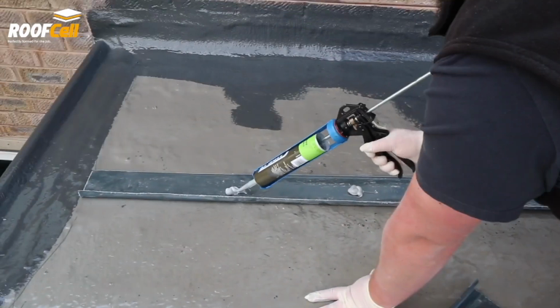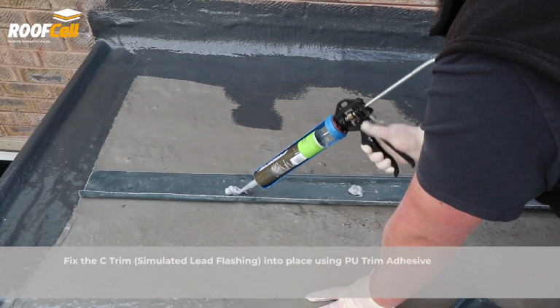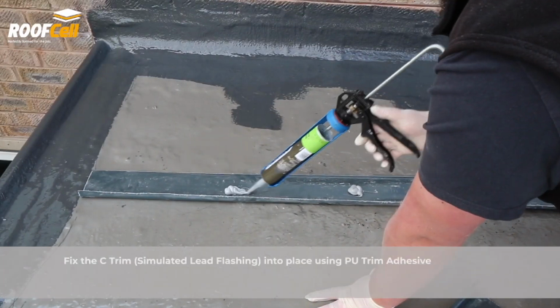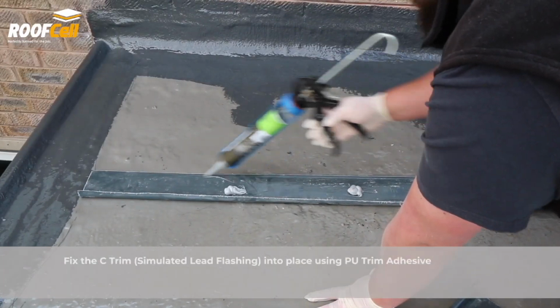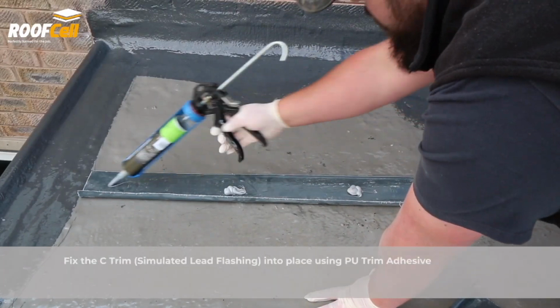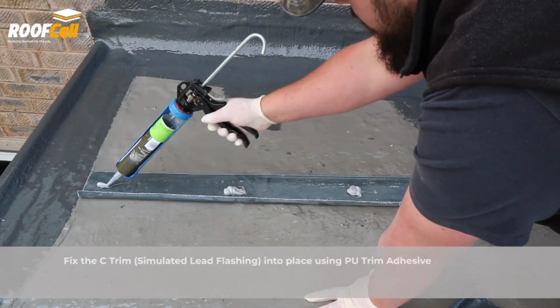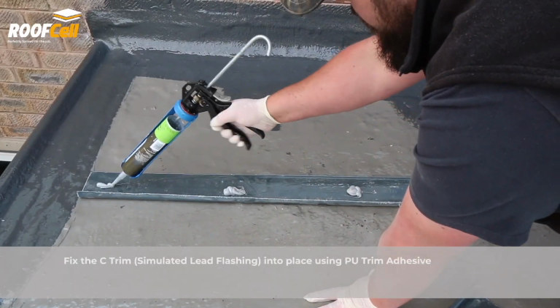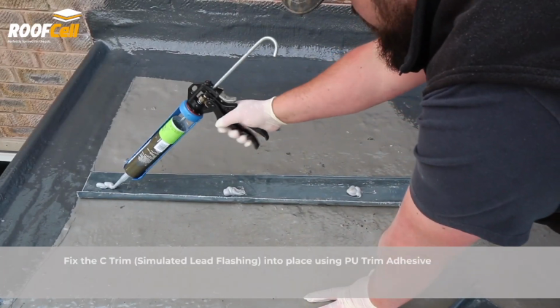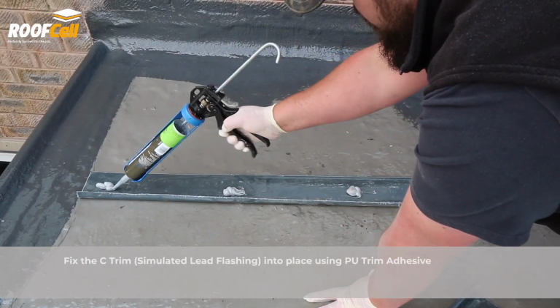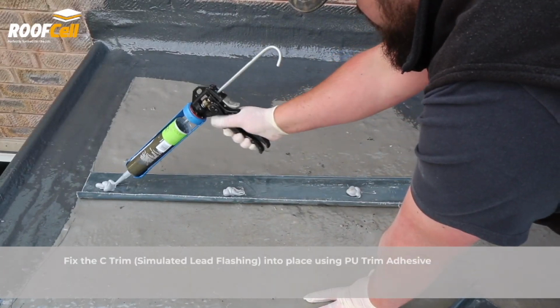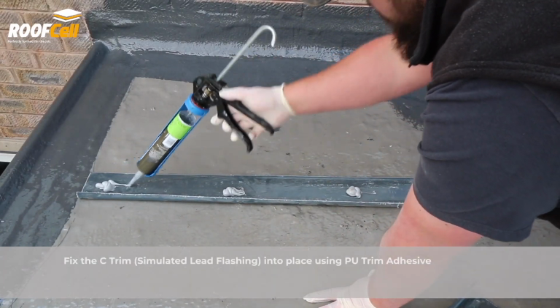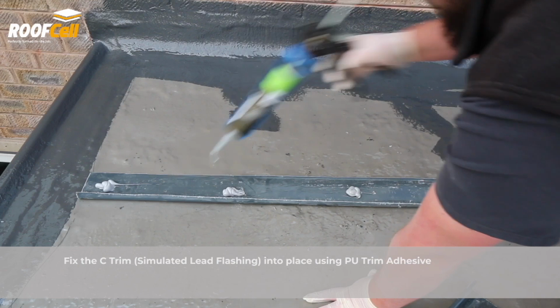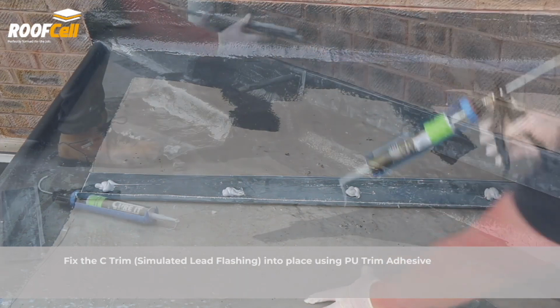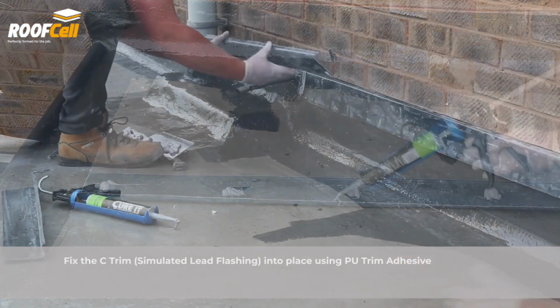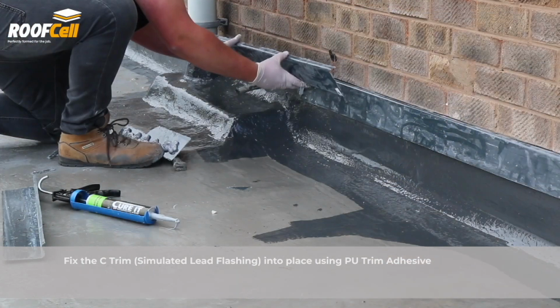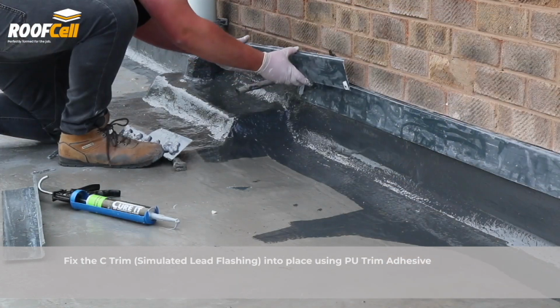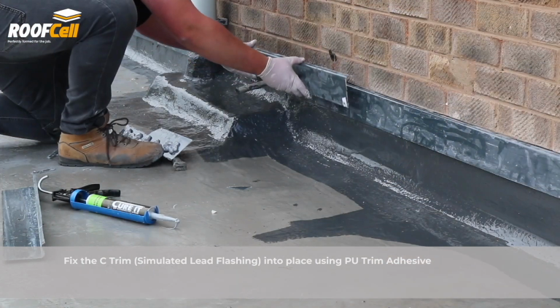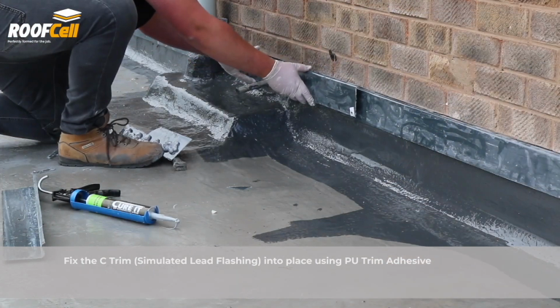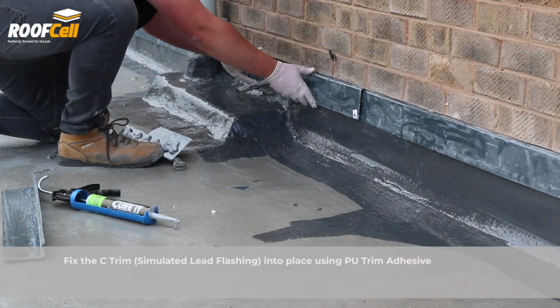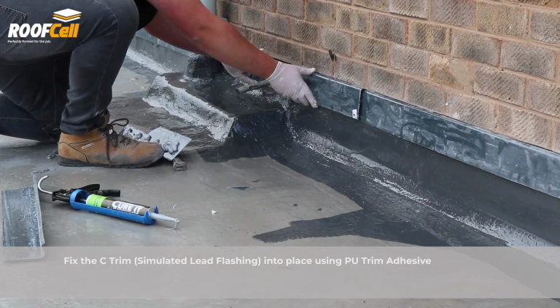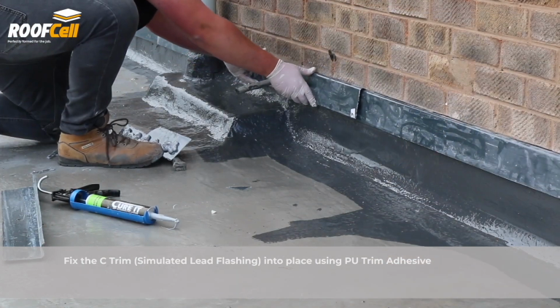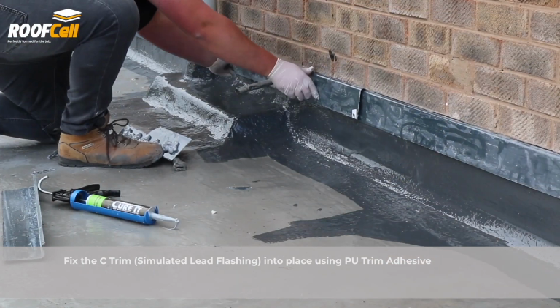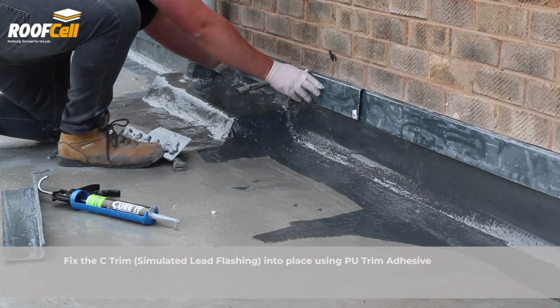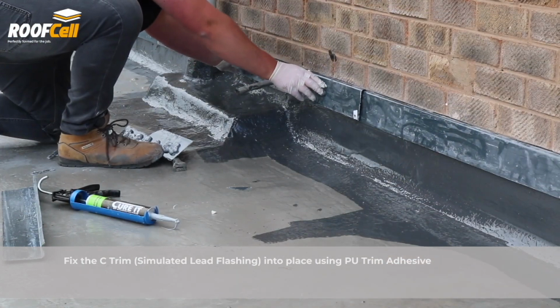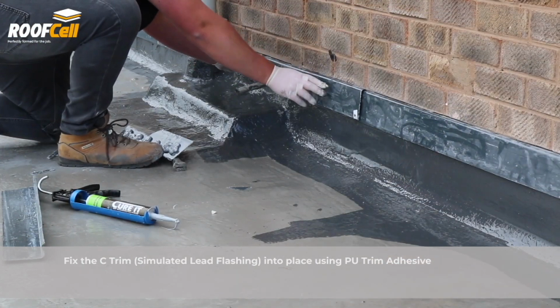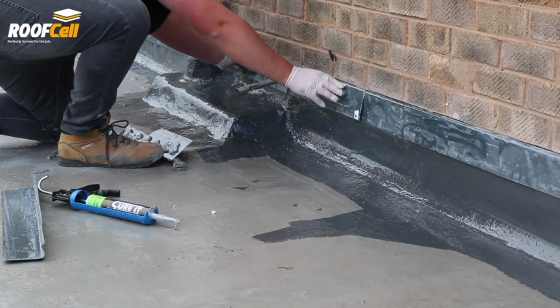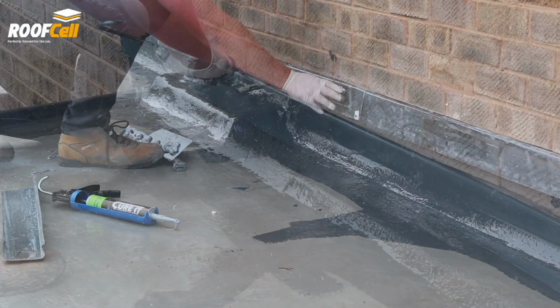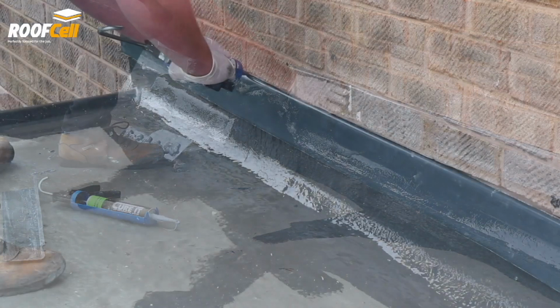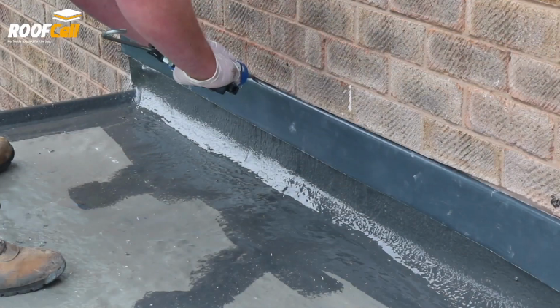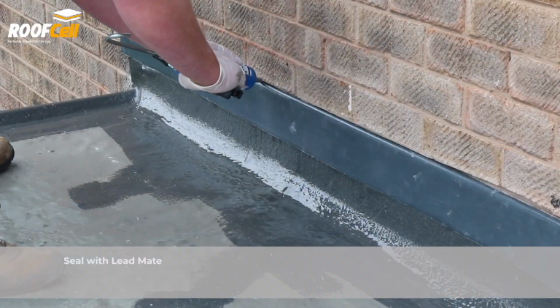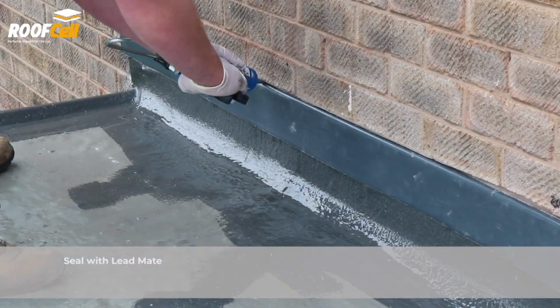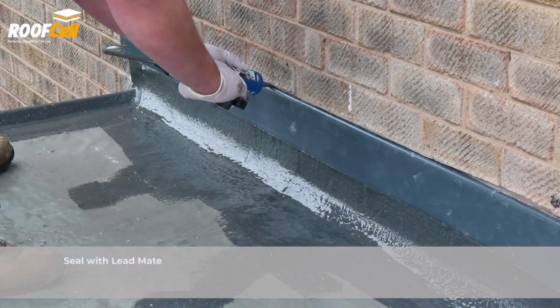Fix the simulated lead flashing into place using PU trim adhesive. Seal with lead mate.